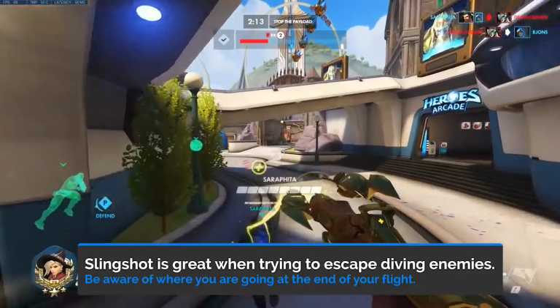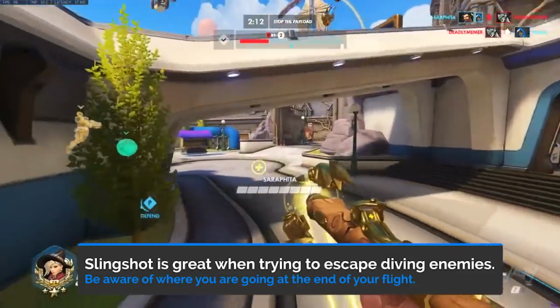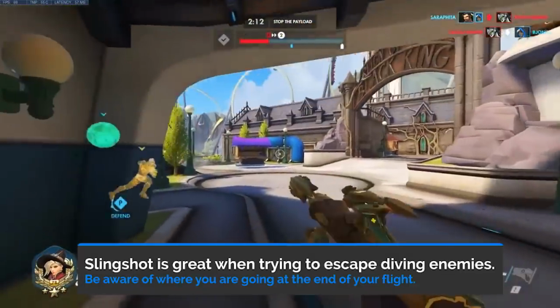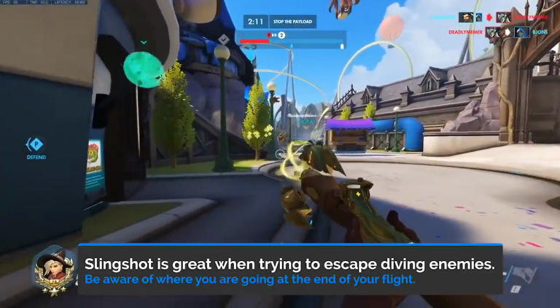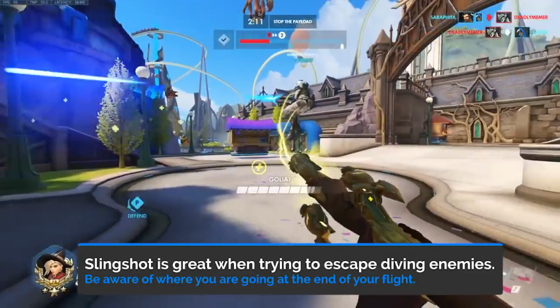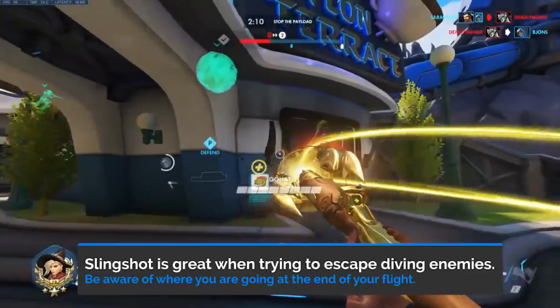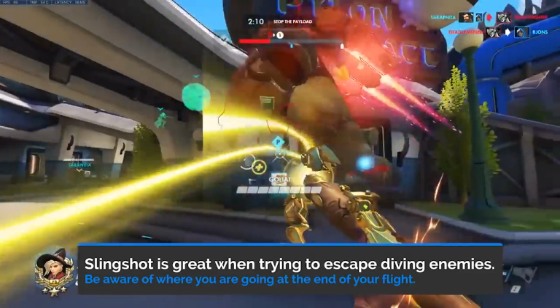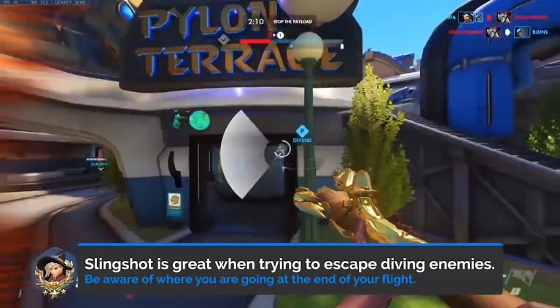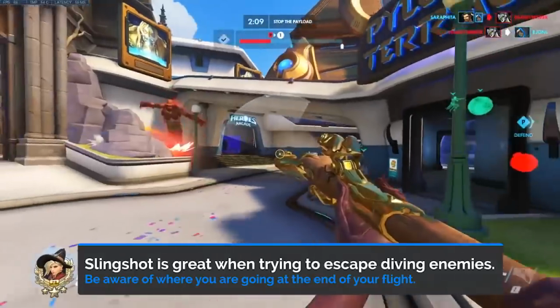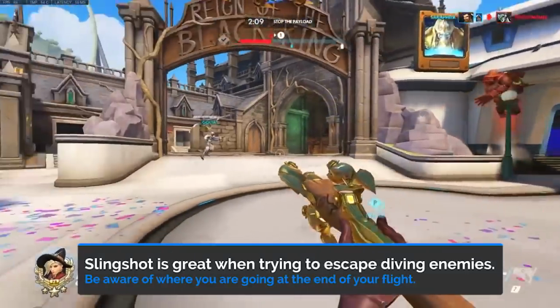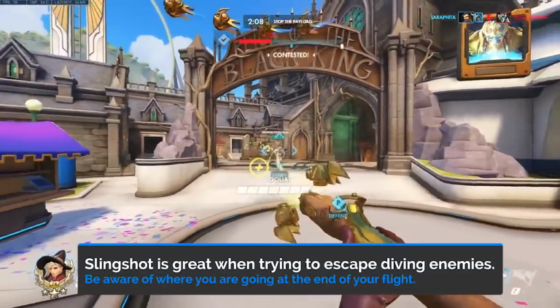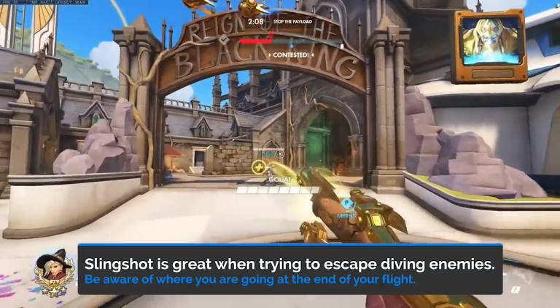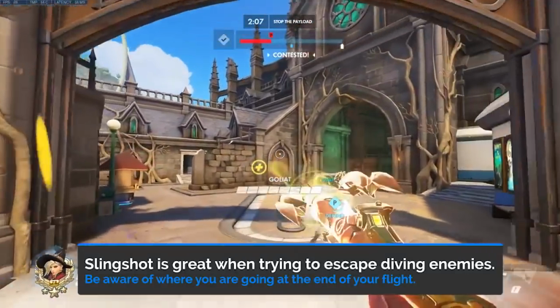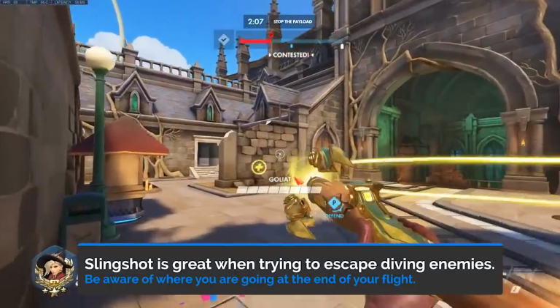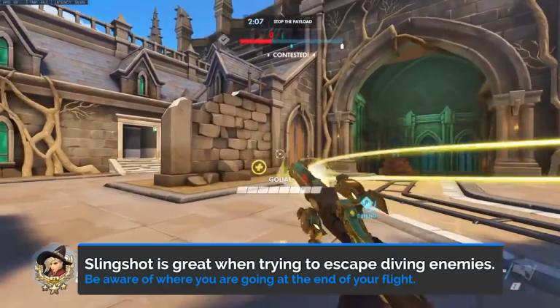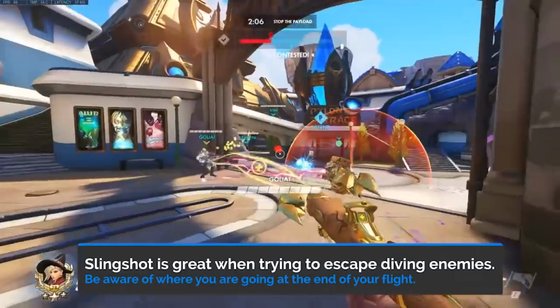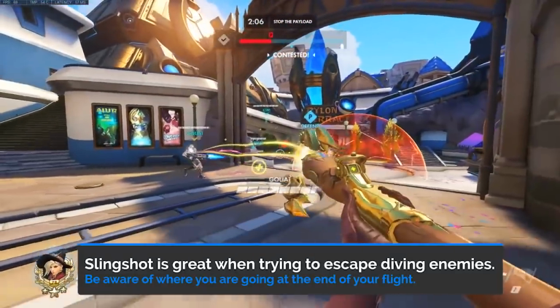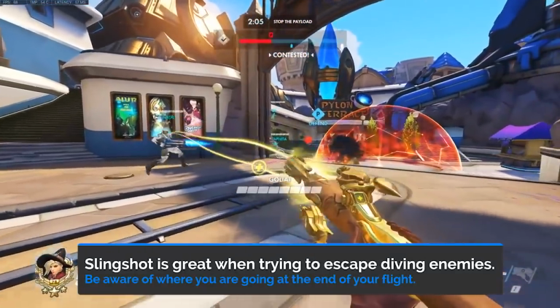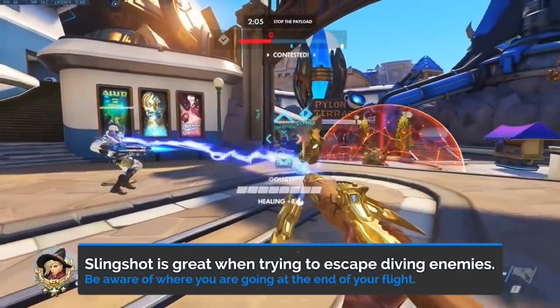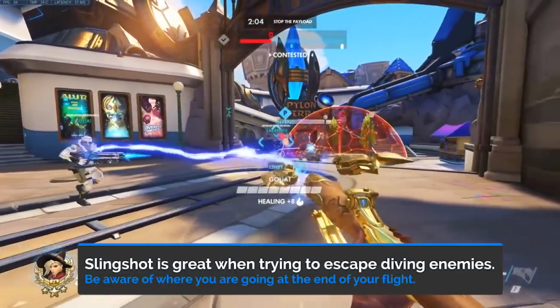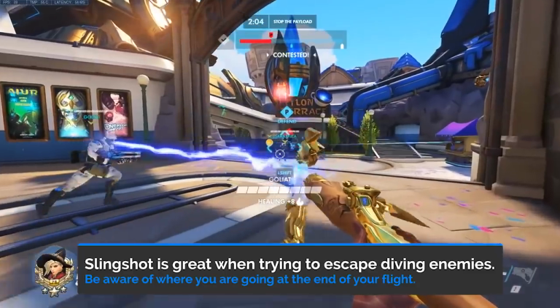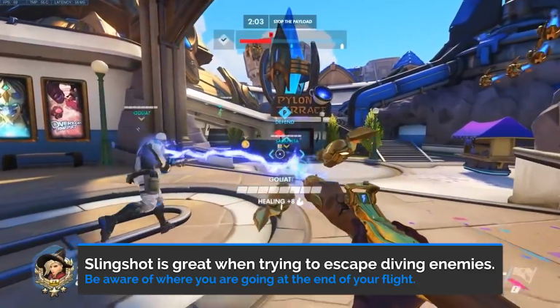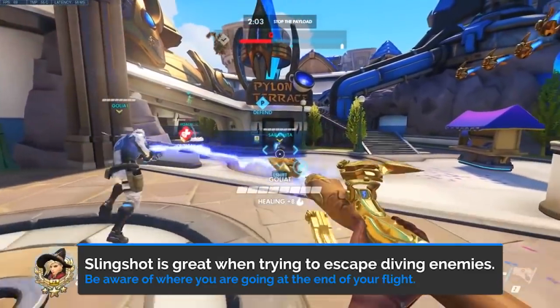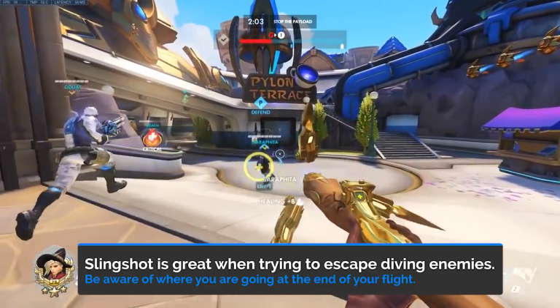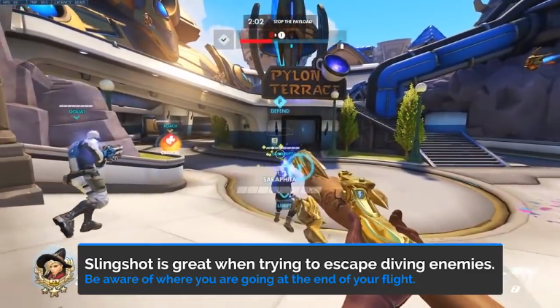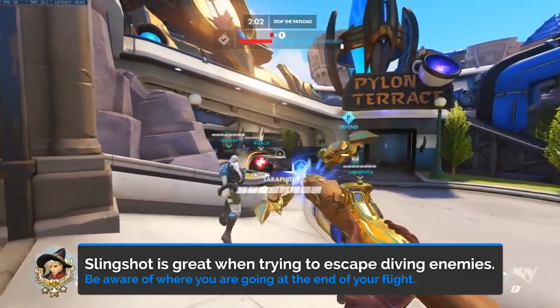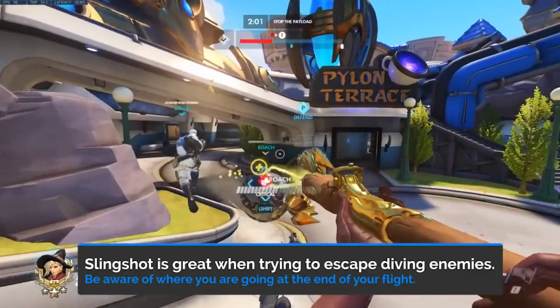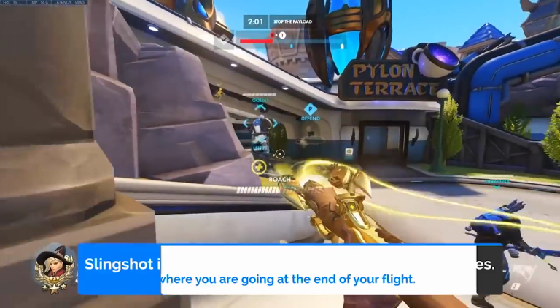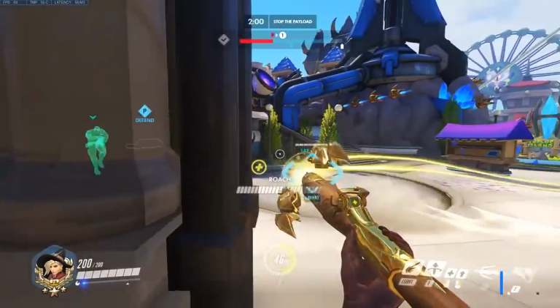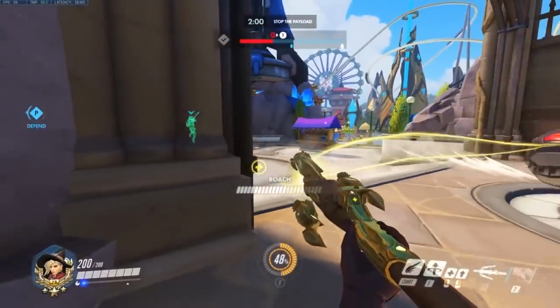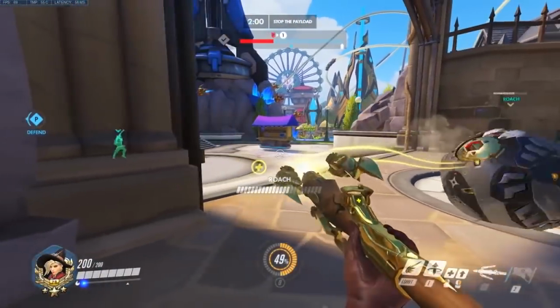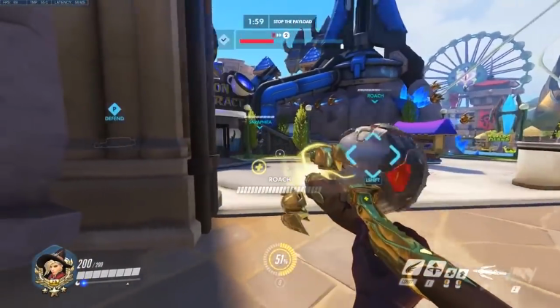Using the slingshot will maximize the distance between yourself and the enemy chasing you. However, referring back to positioning, you want to try to be aware of where you are slingshotting to, and if it has cover or high ground to protect you.